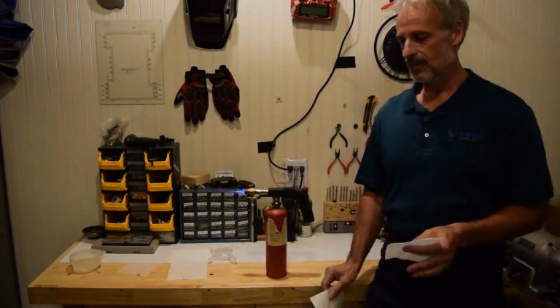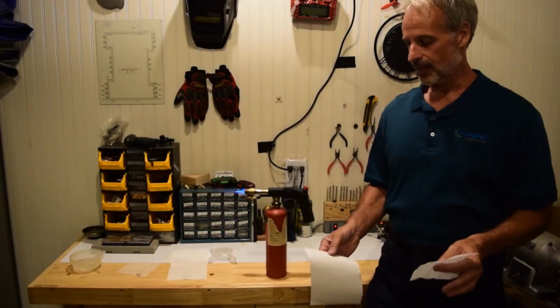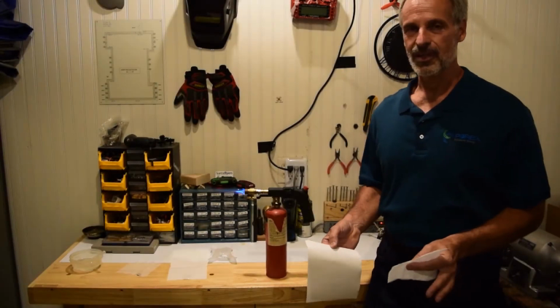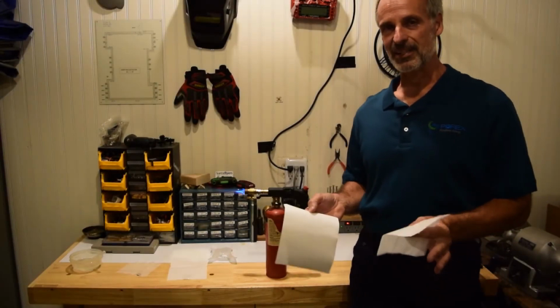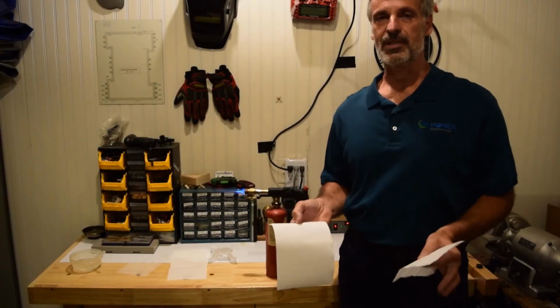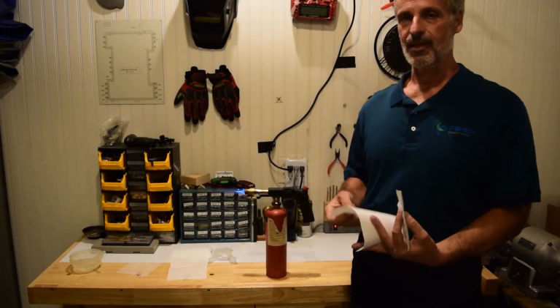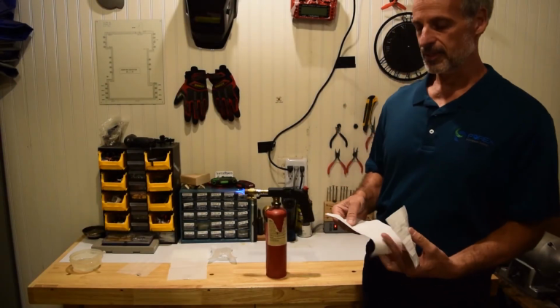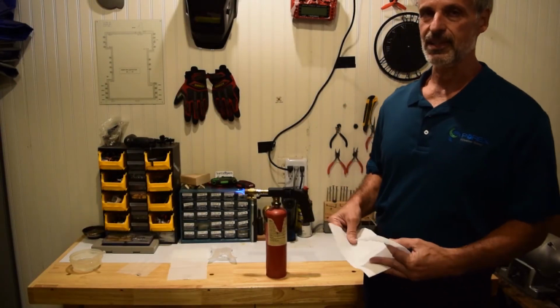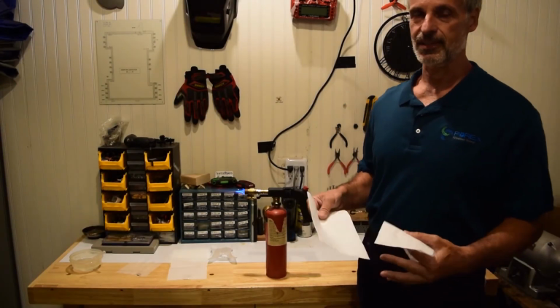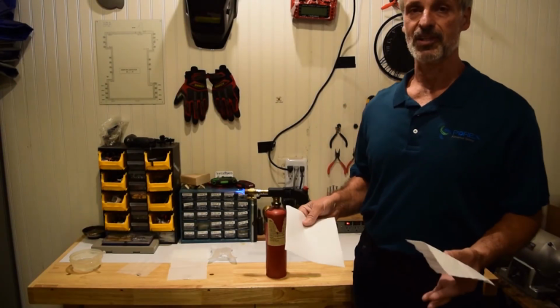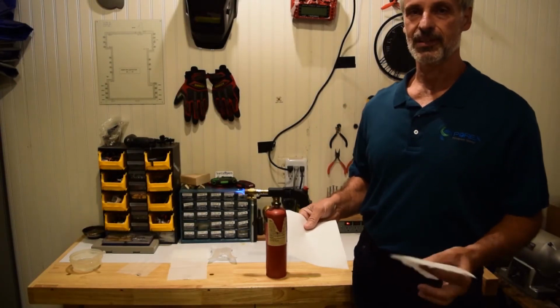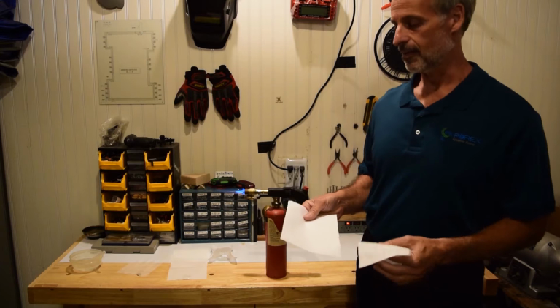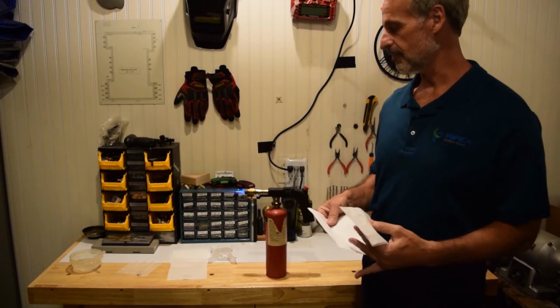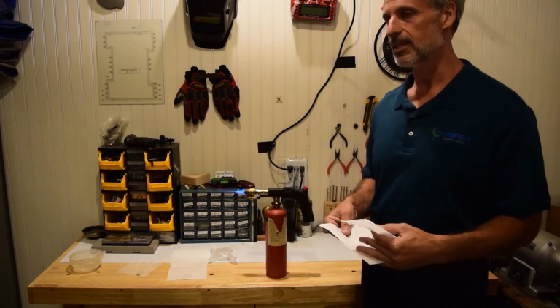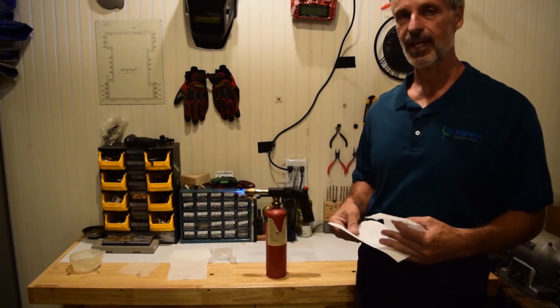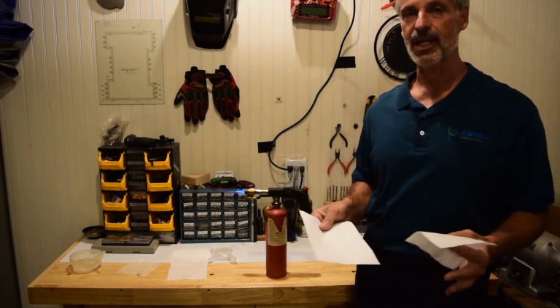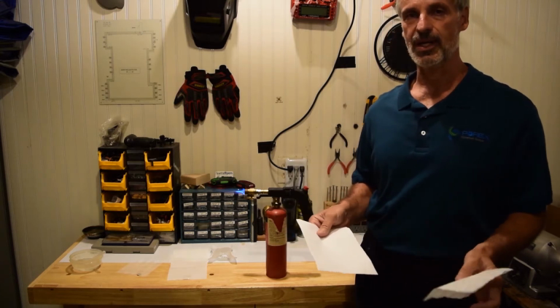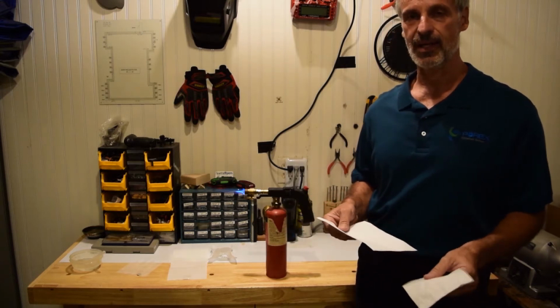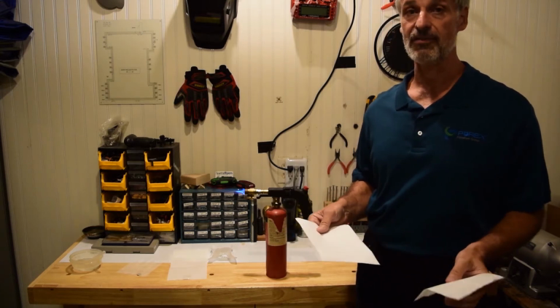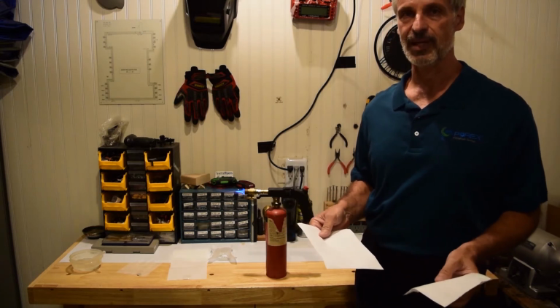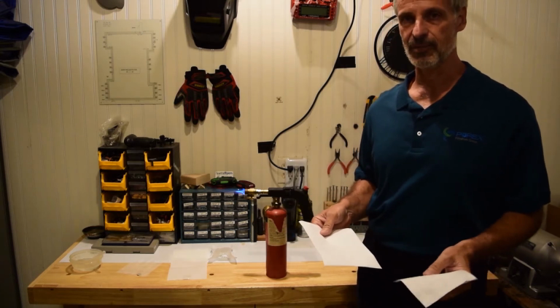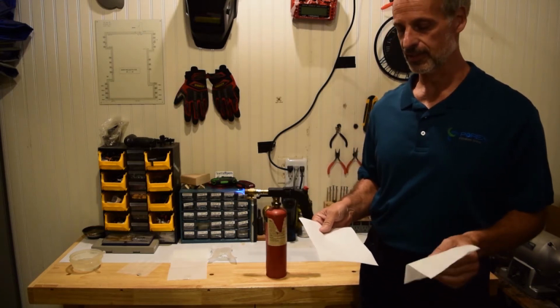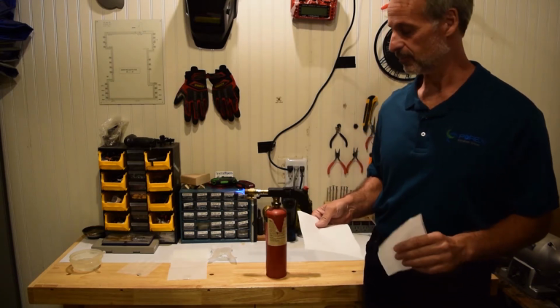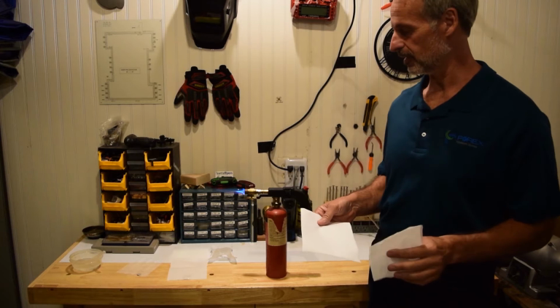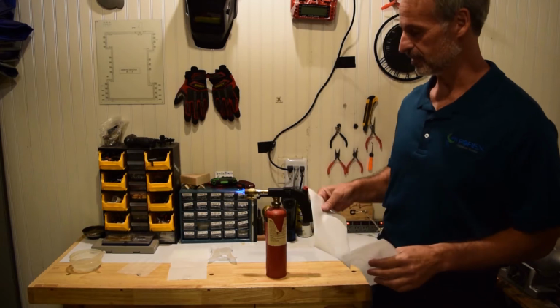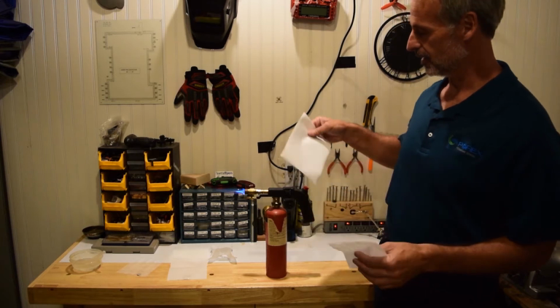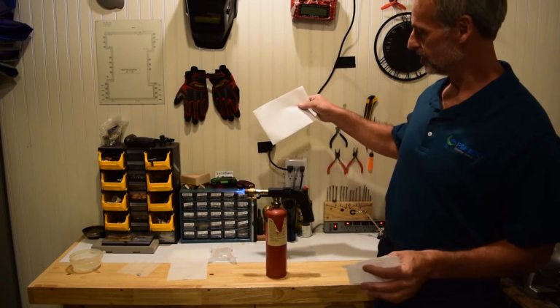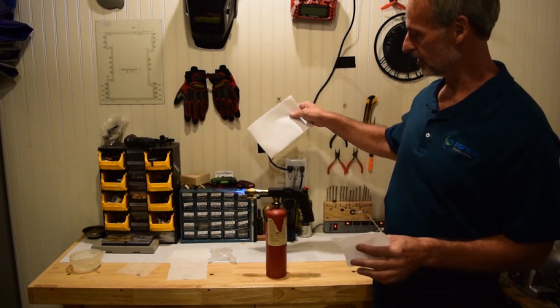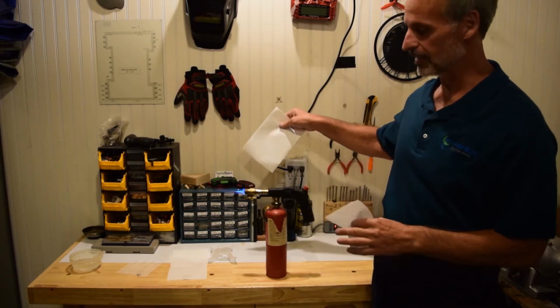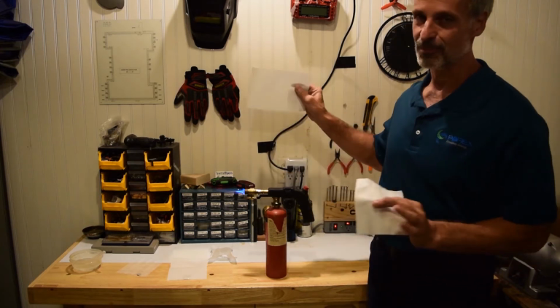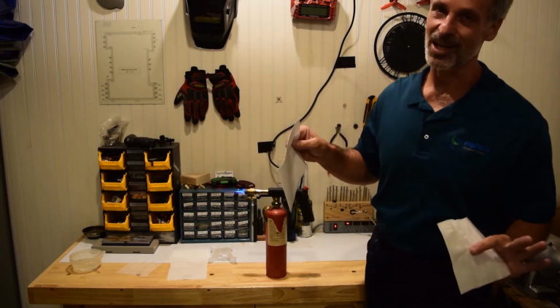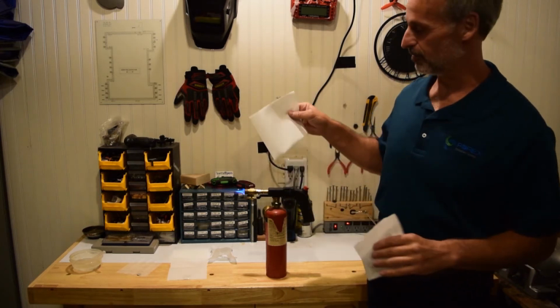Another amazing property of PTFE is its flame resistance. PTFE can meet a UL5VA flame rating, which means it's completely flame resistant. And so if you can see — please don't try this at home, folks.